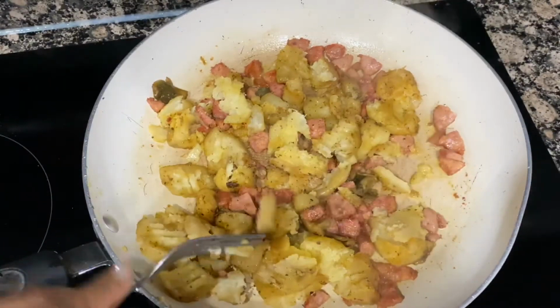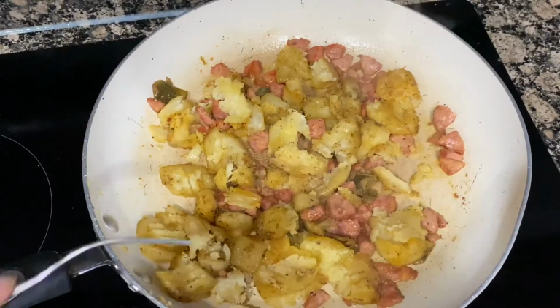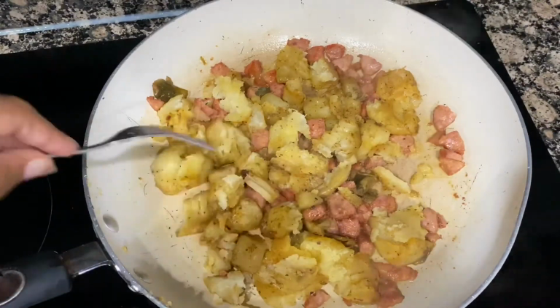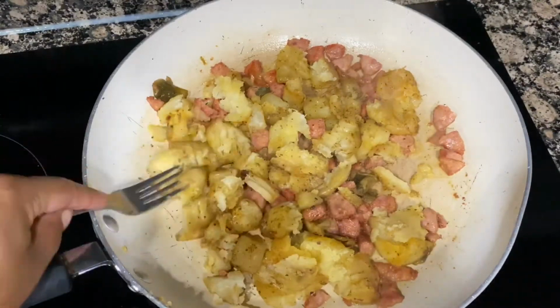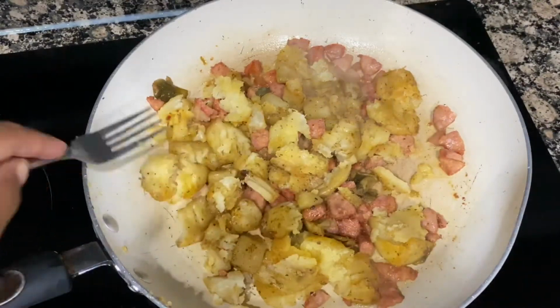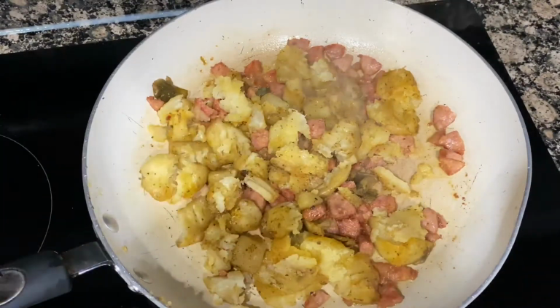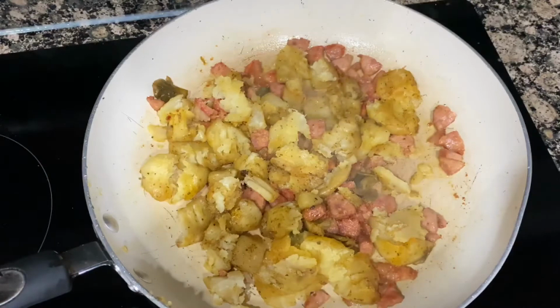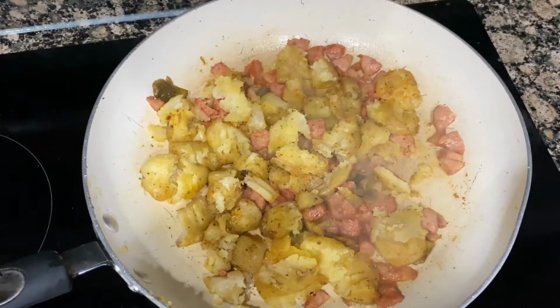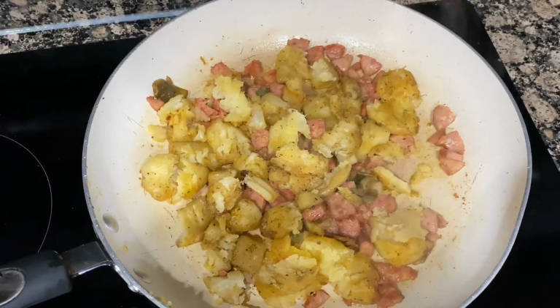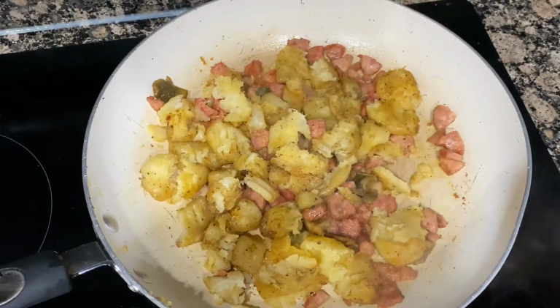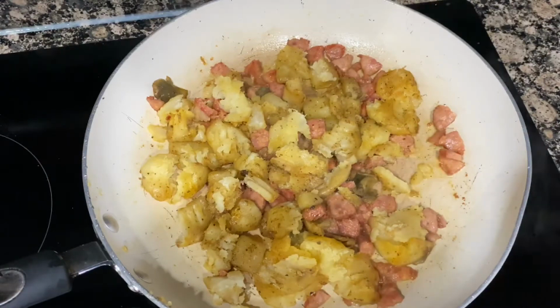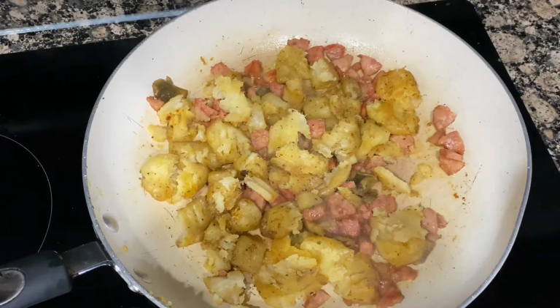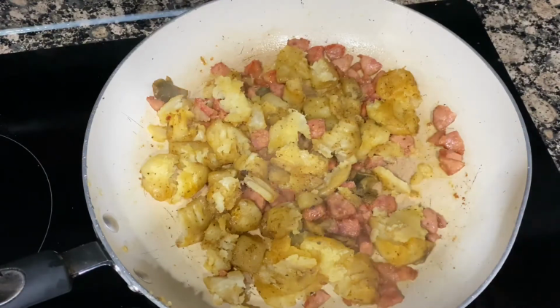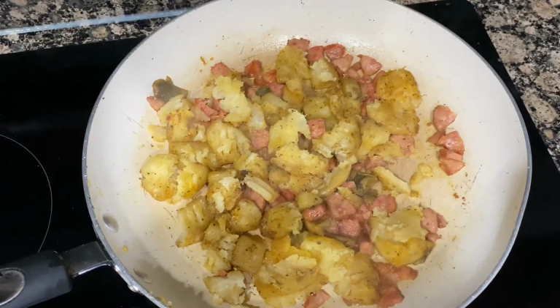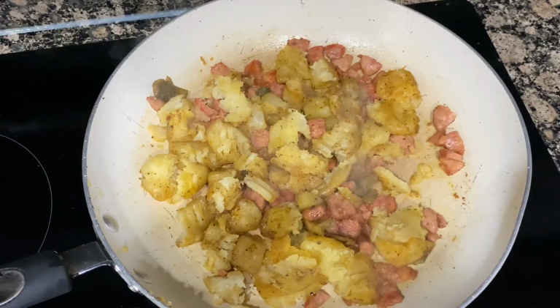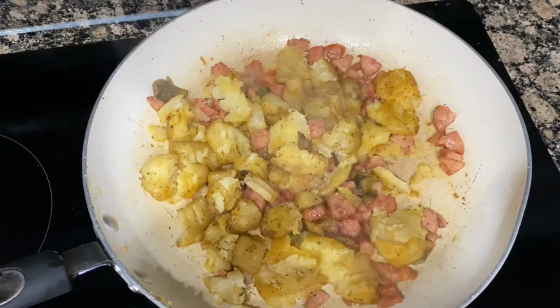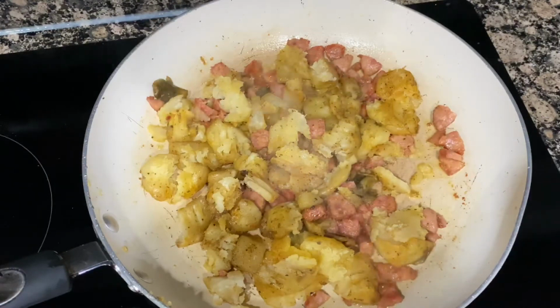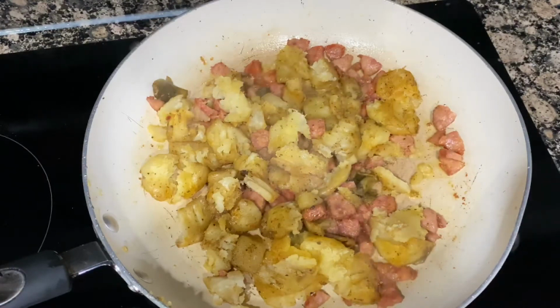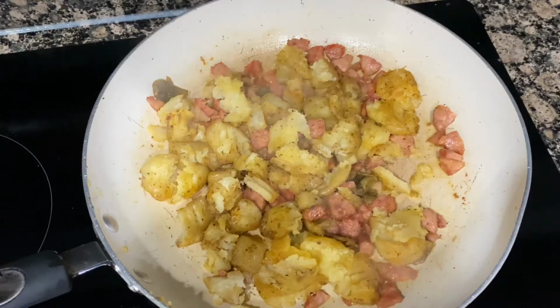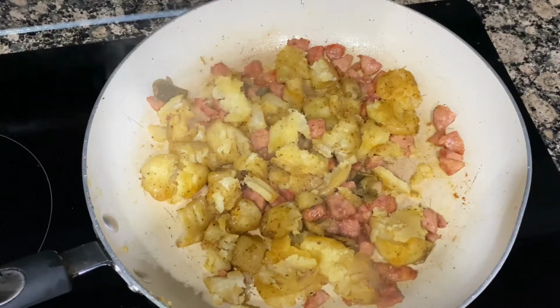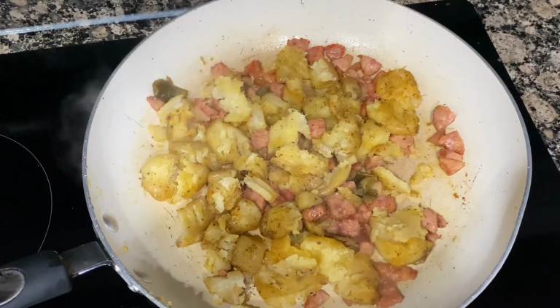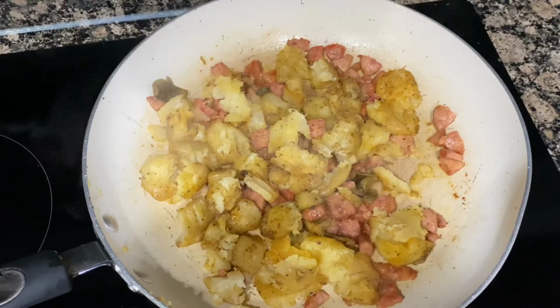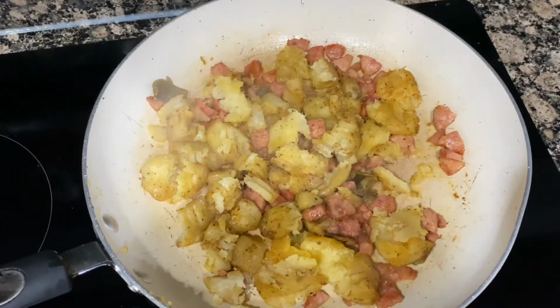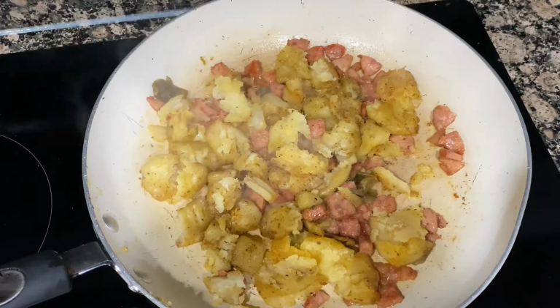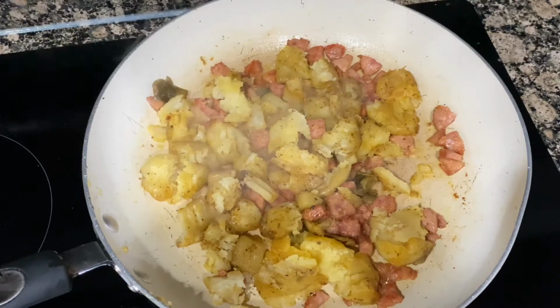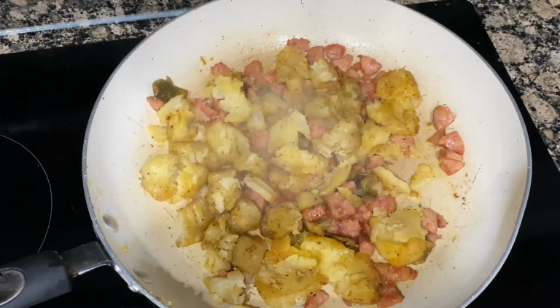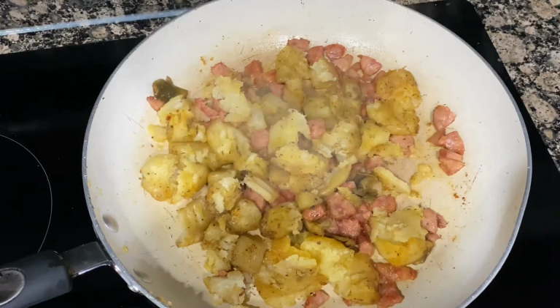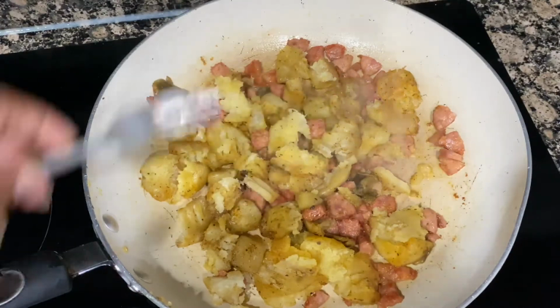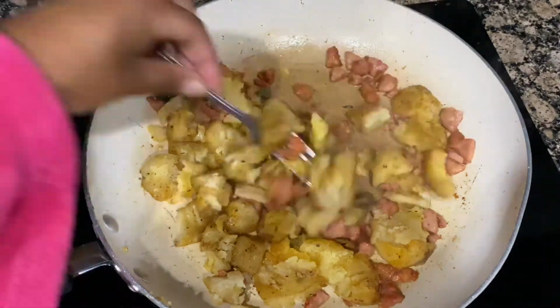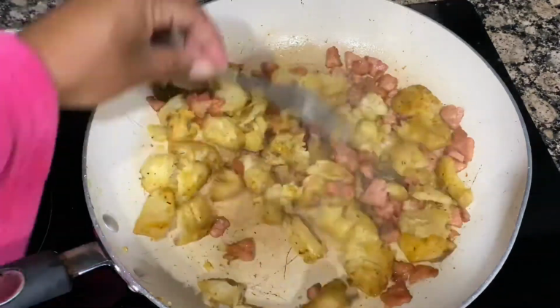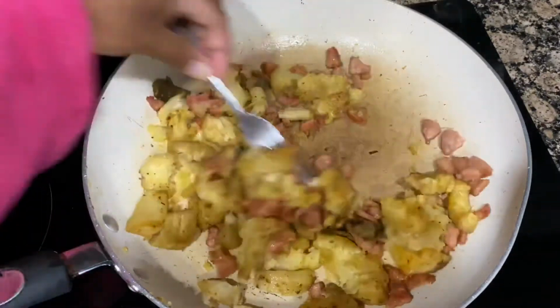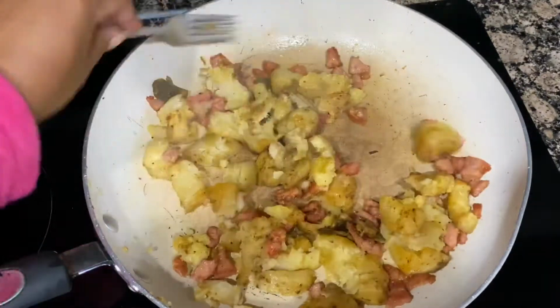If you would like to see more videos on how to repurpose leftovers, like, comment, subscribe, and share this video. Now let's continue.